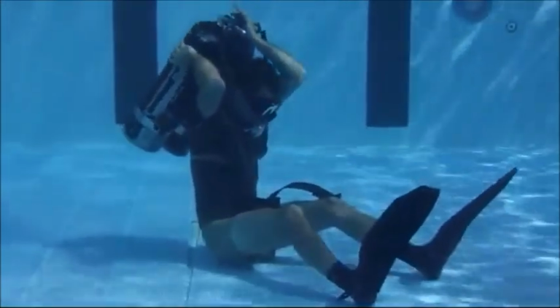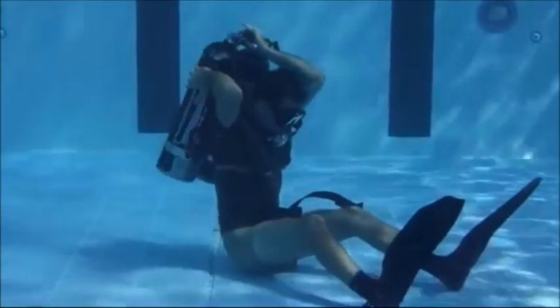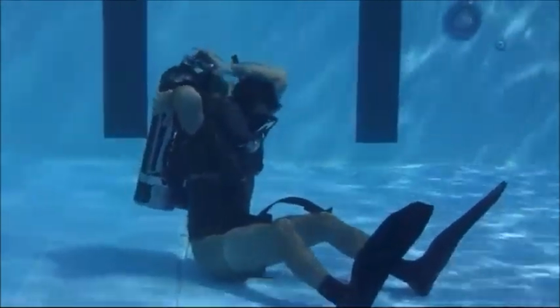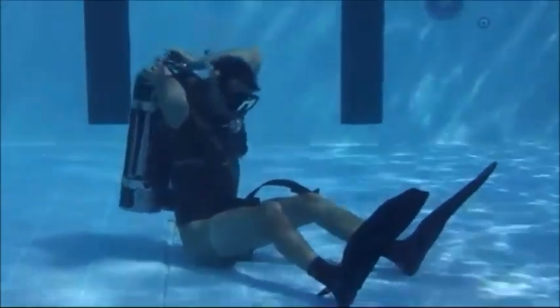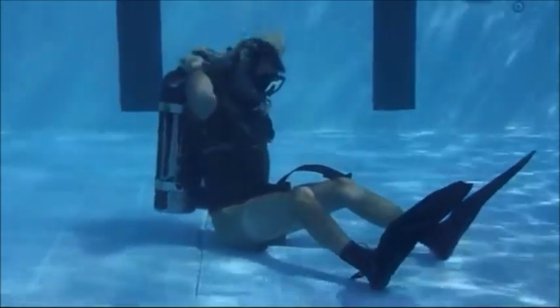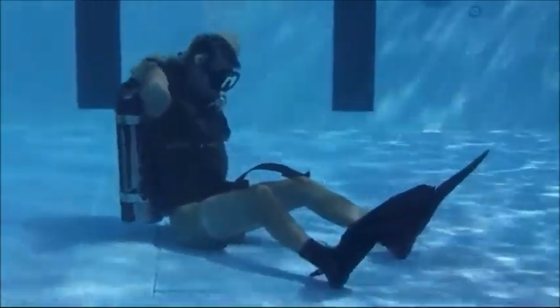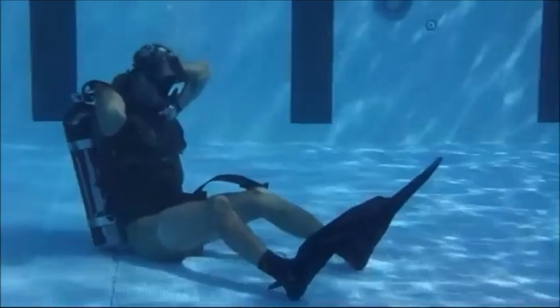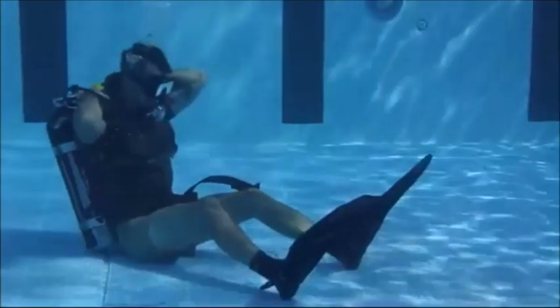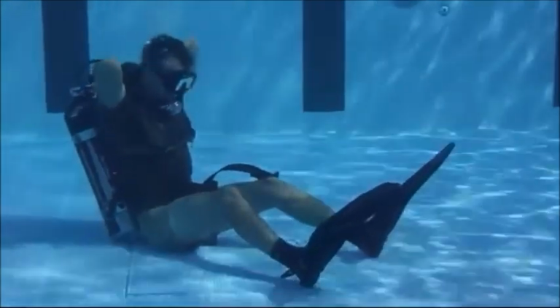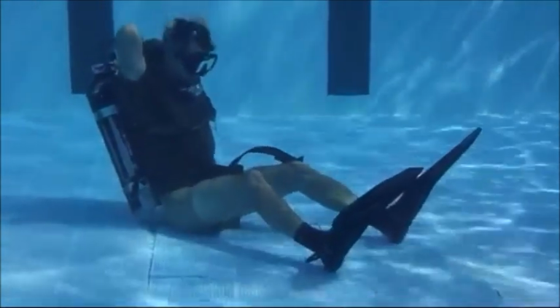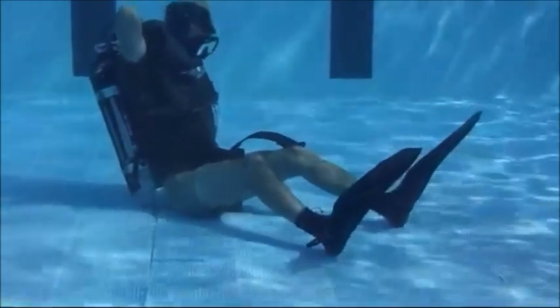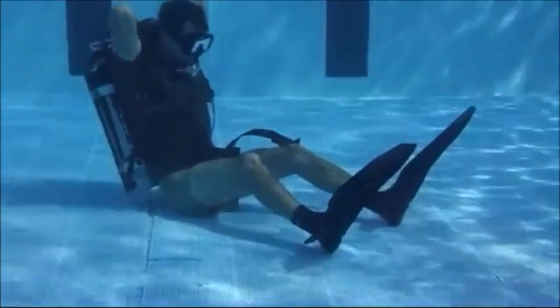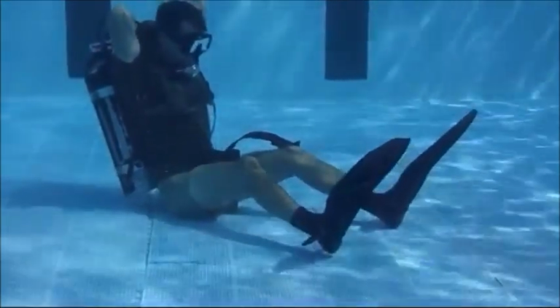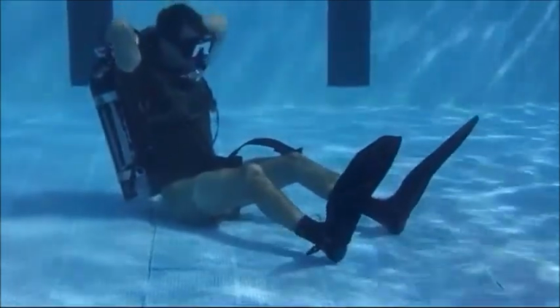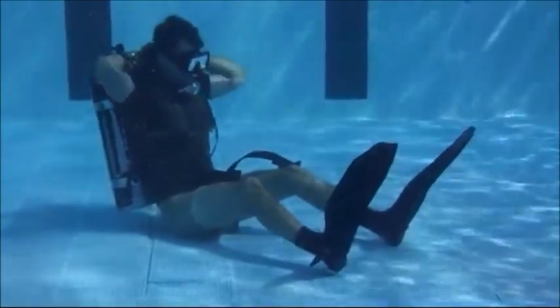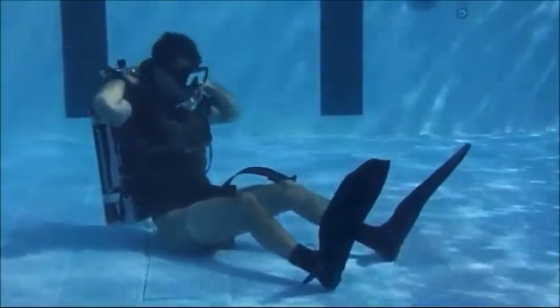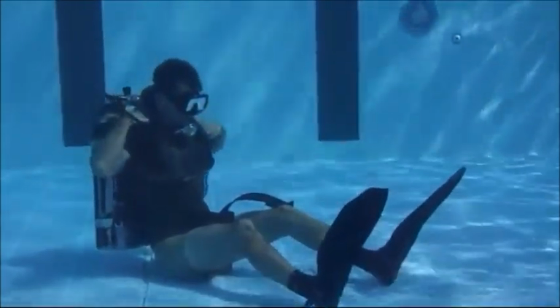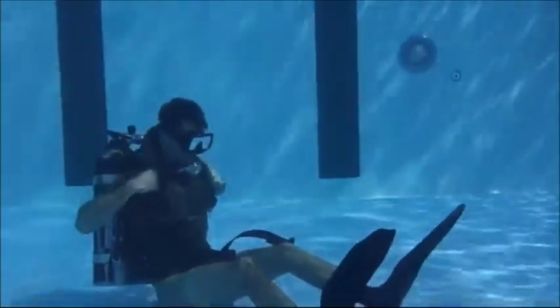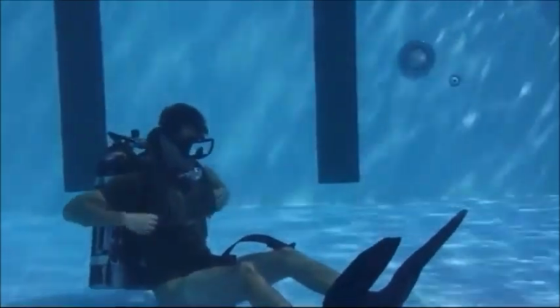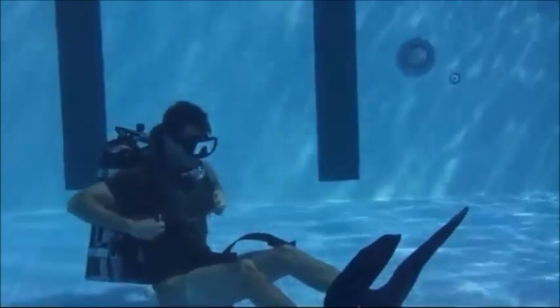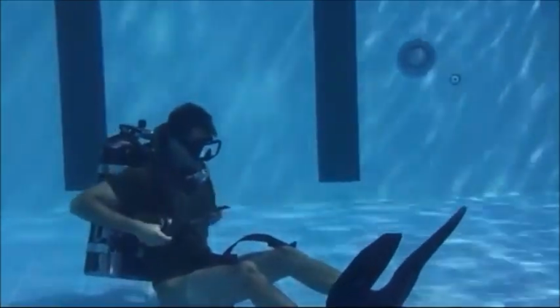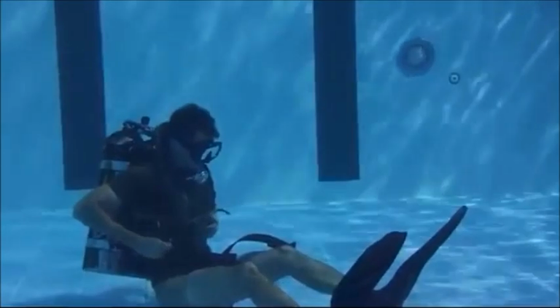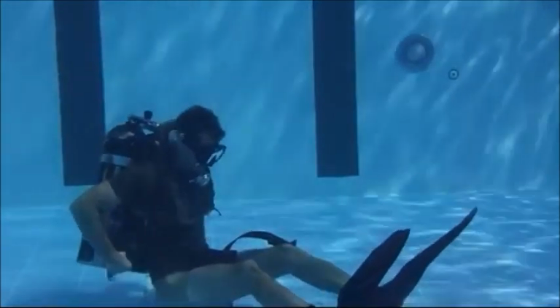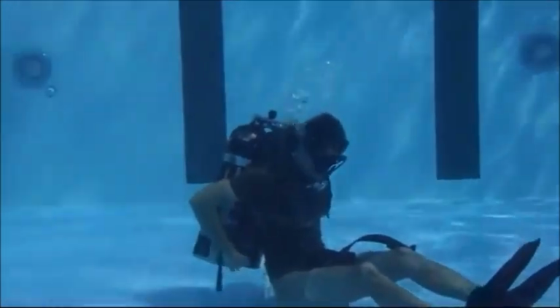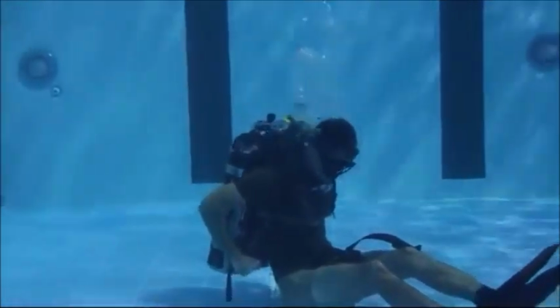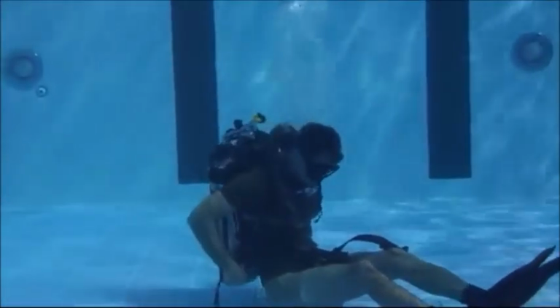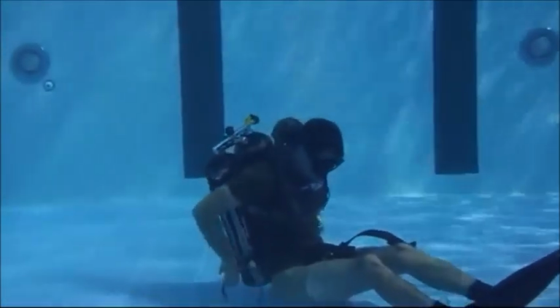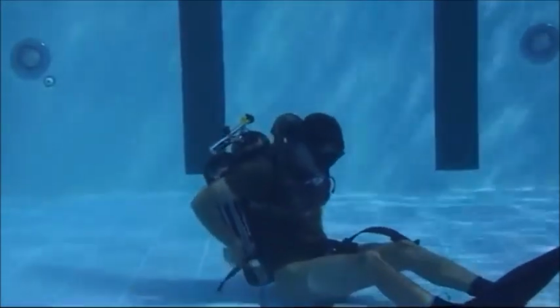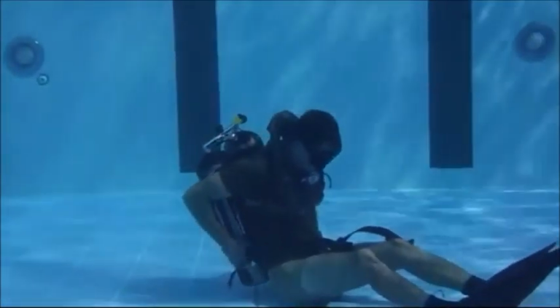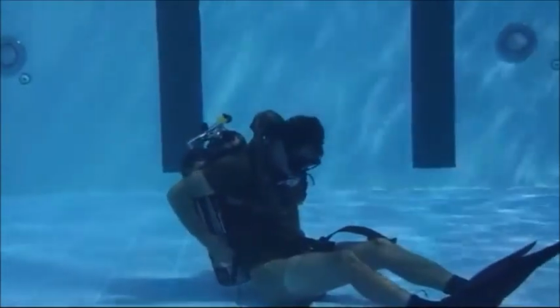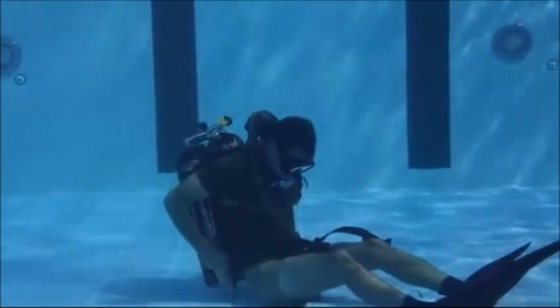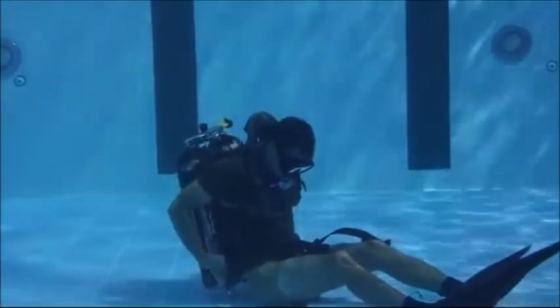Maintaining the regulator in your mouth, lift the tanks up and over your head and push the tanks down onto your back. Secure the waist strap with a quick release. Next, don your weight belt around your waist.